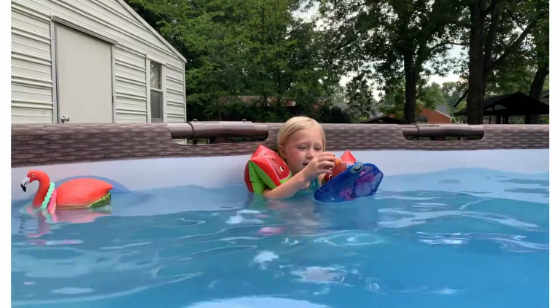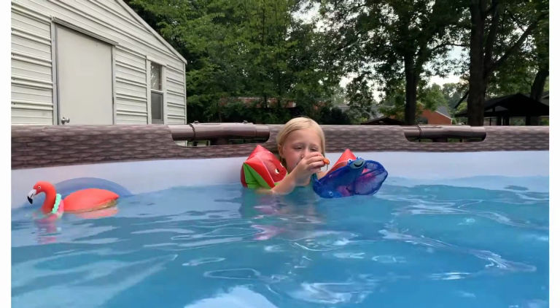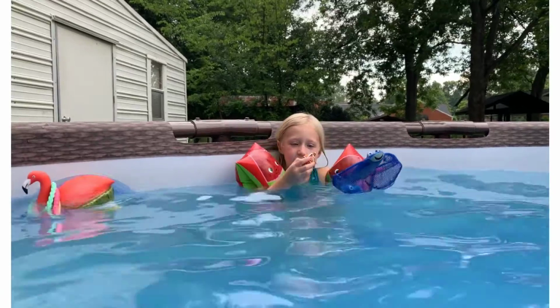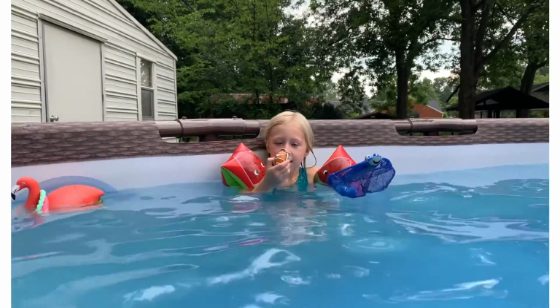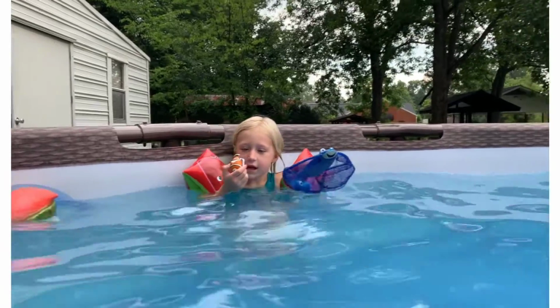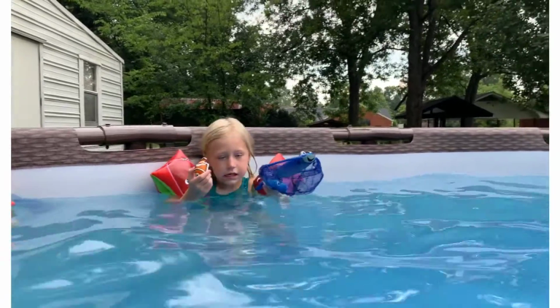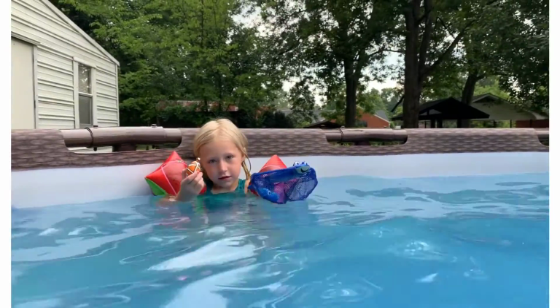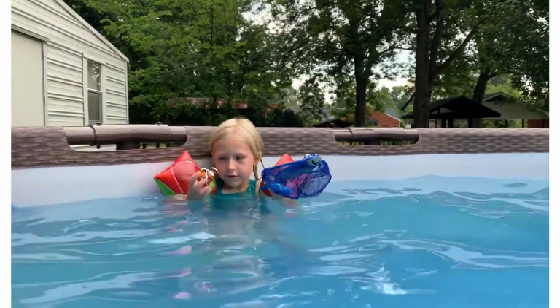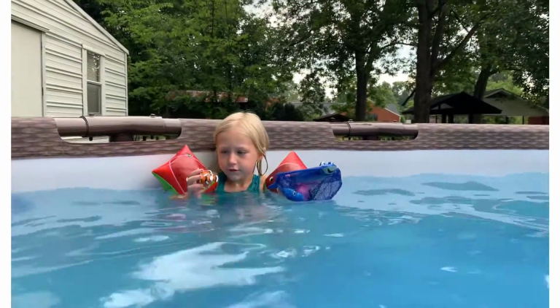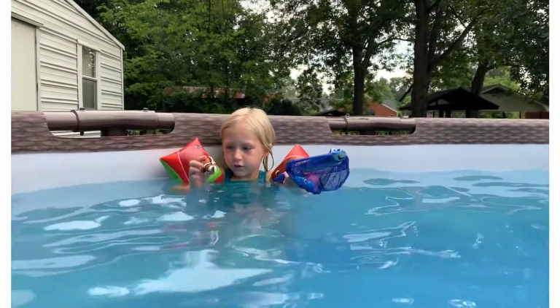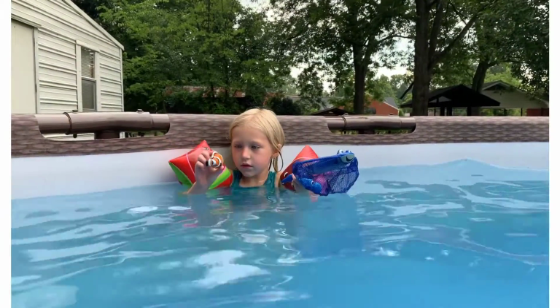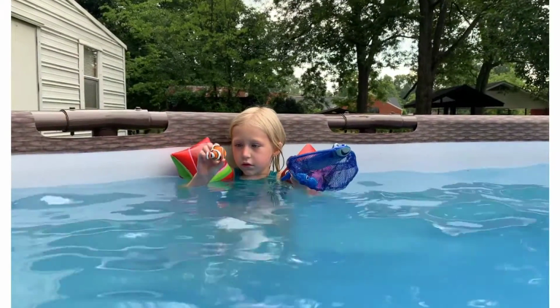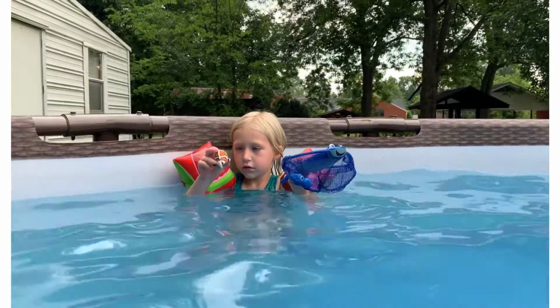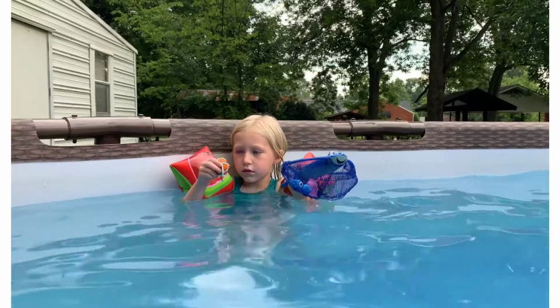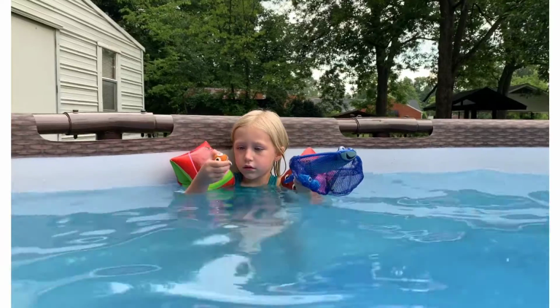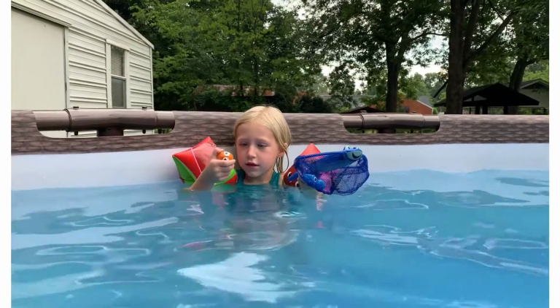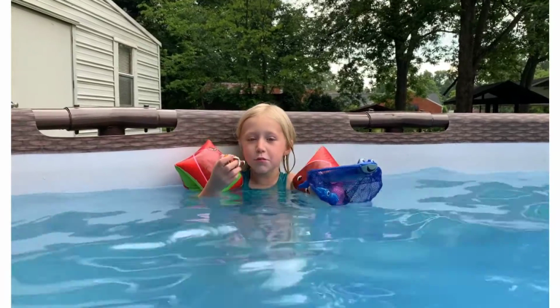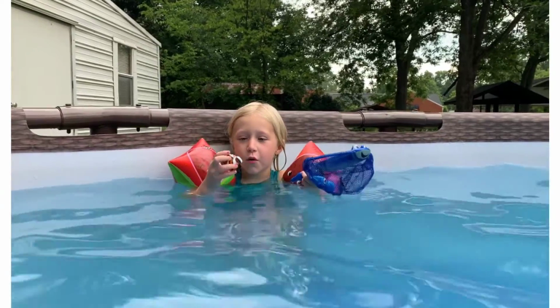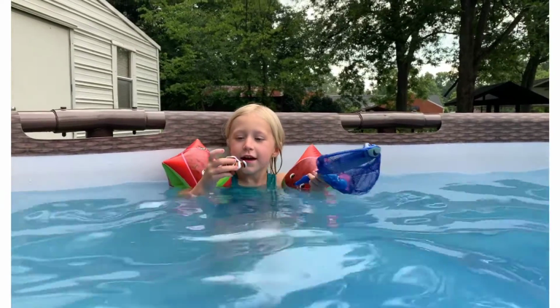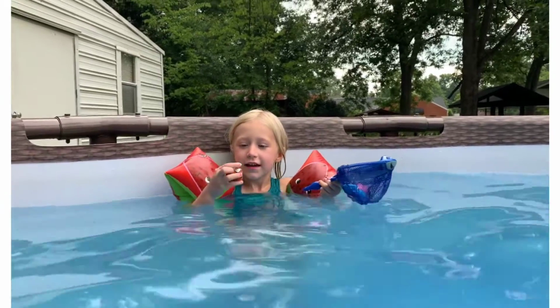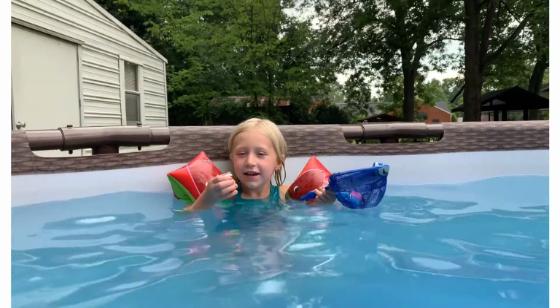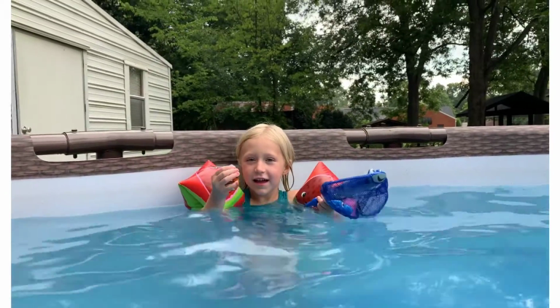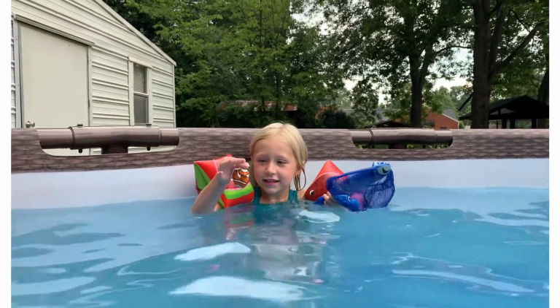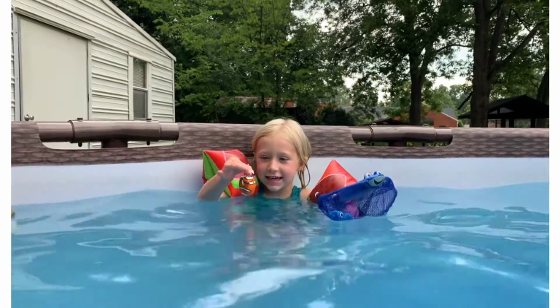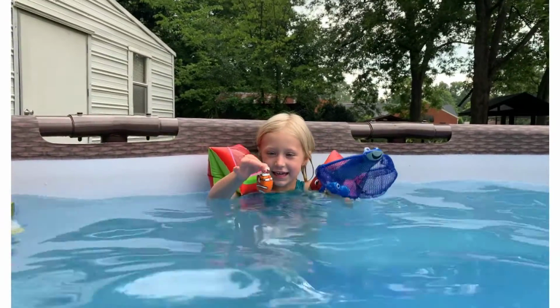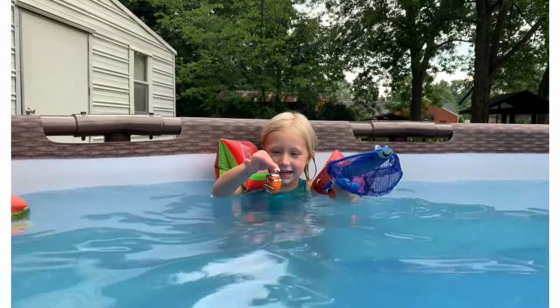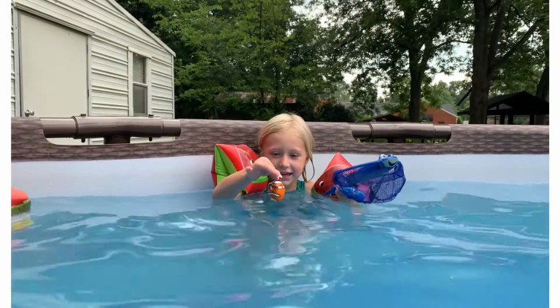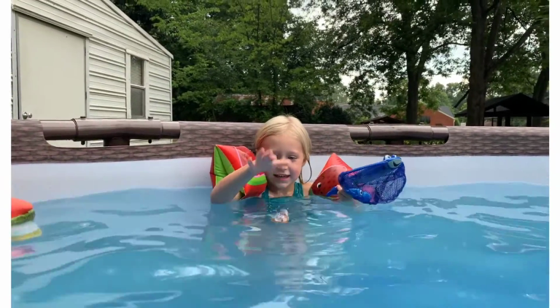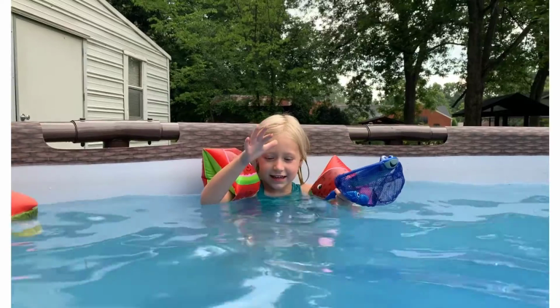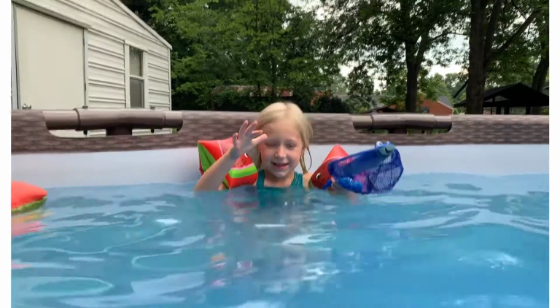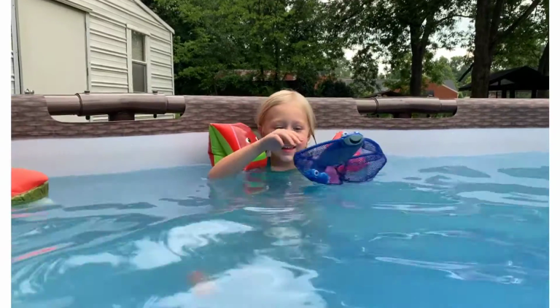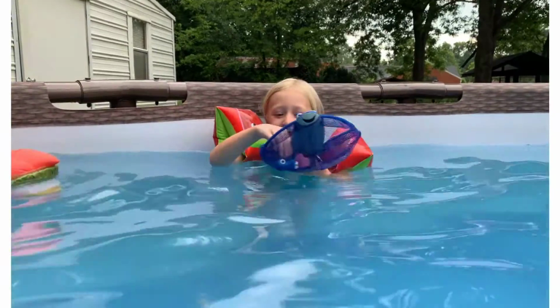Who's that? Is that Nemo? Nemo. What's Nemo going to do? Sink. Let's see. Oh, he swam down to the bottom.